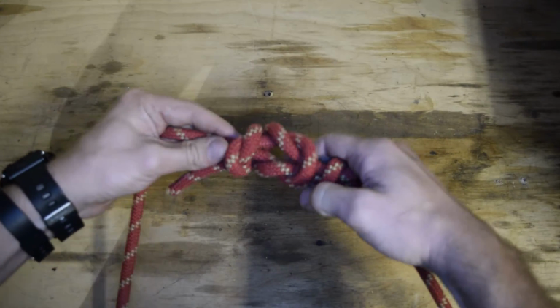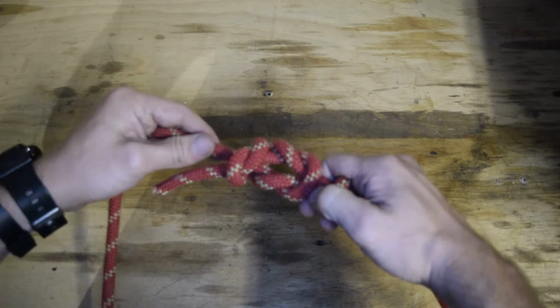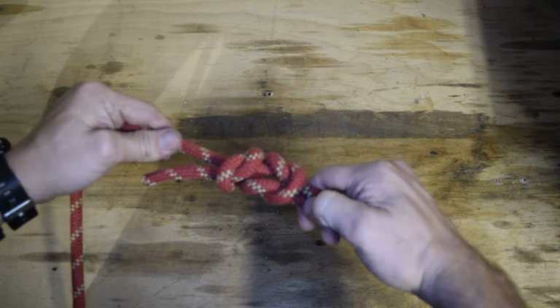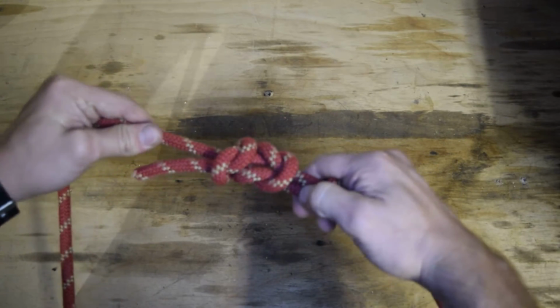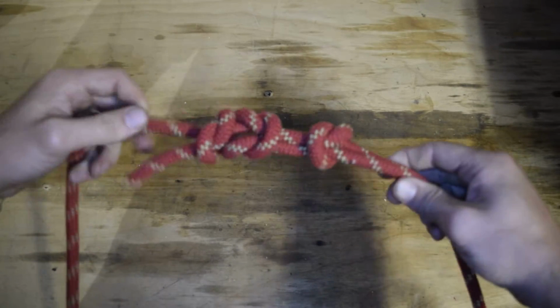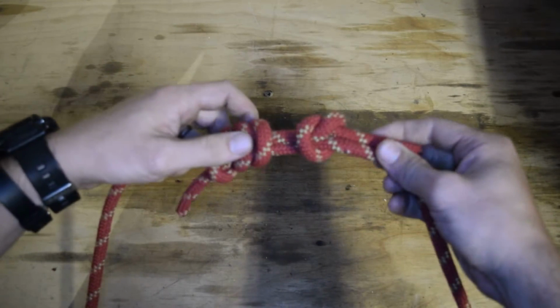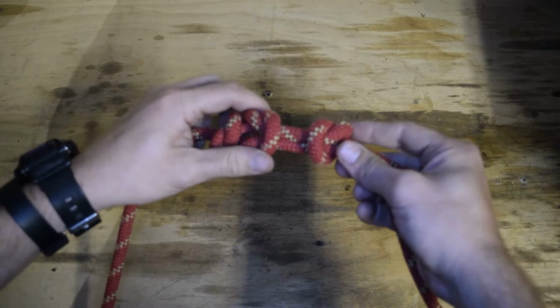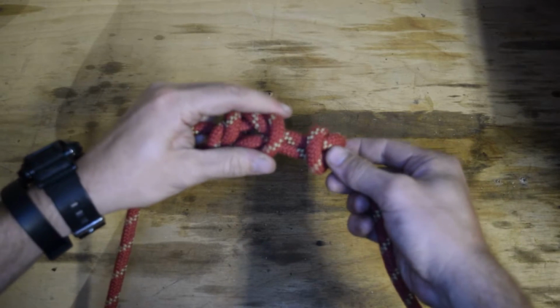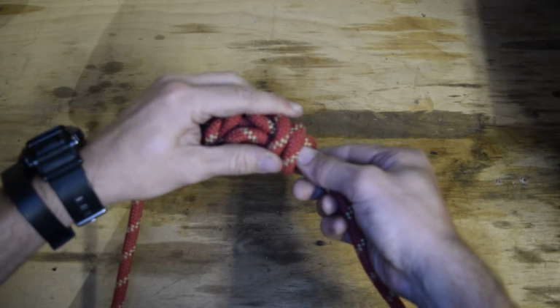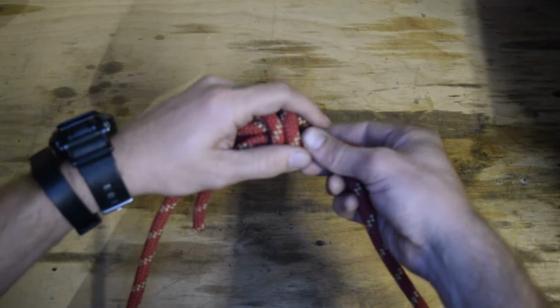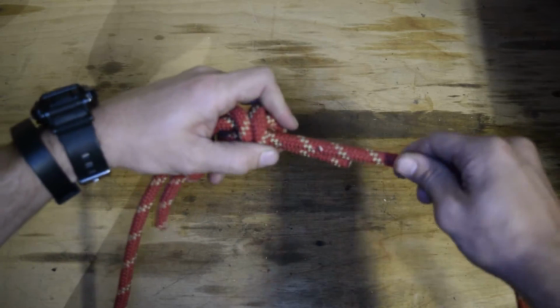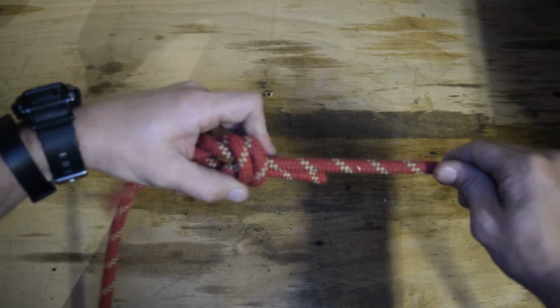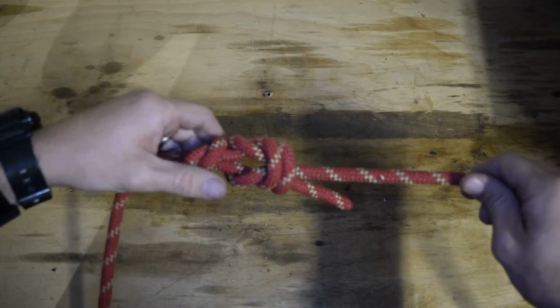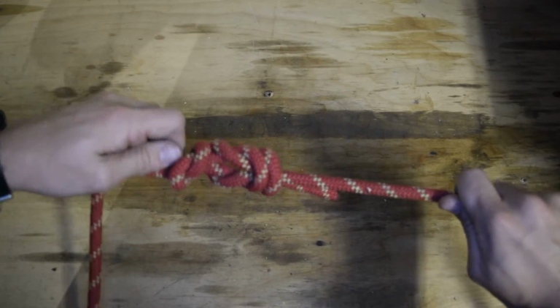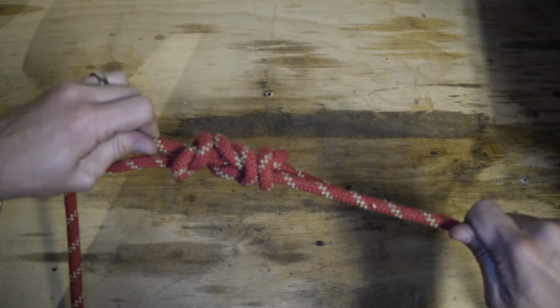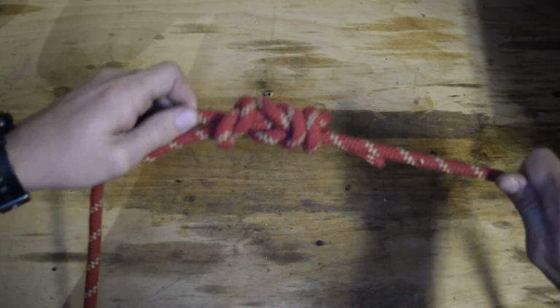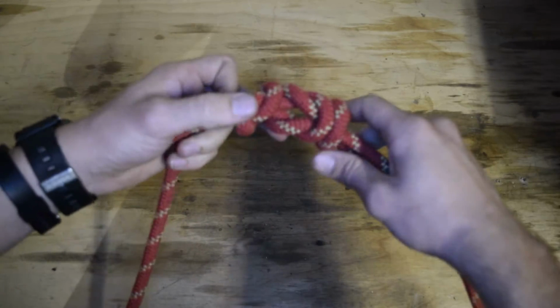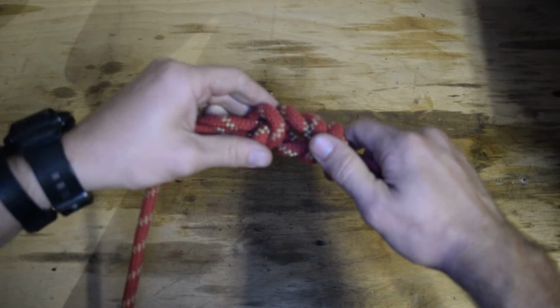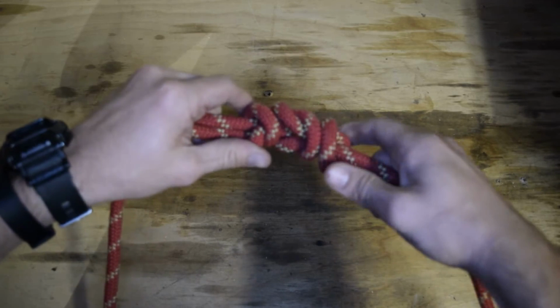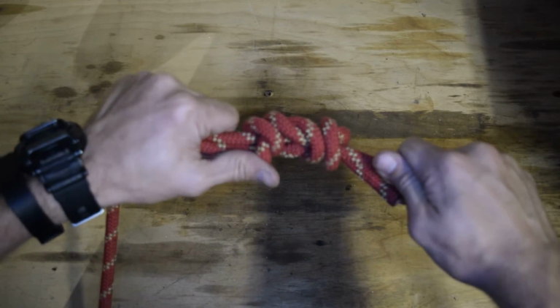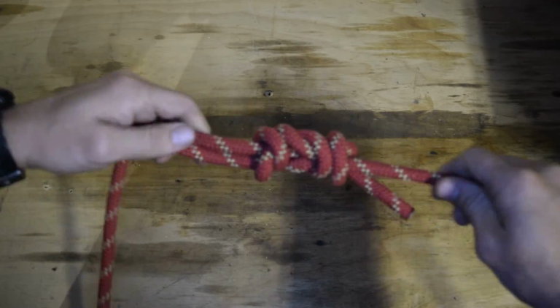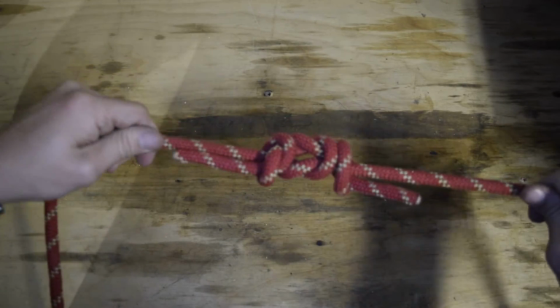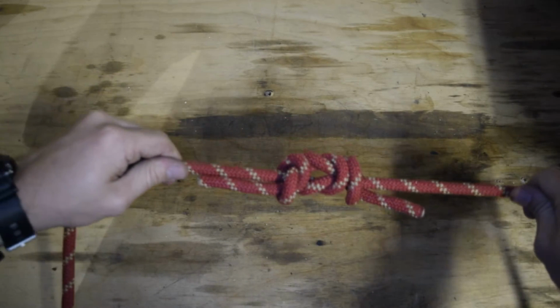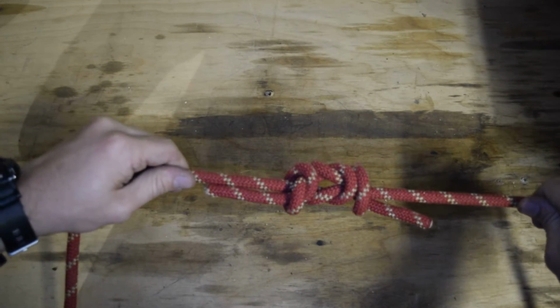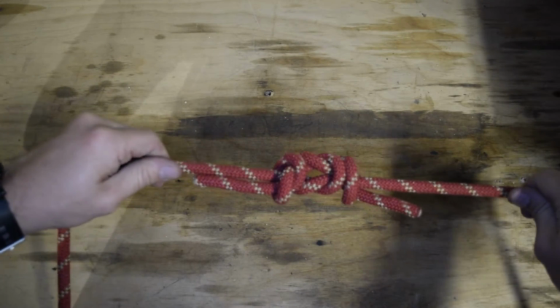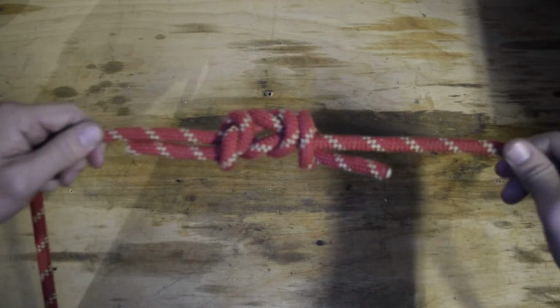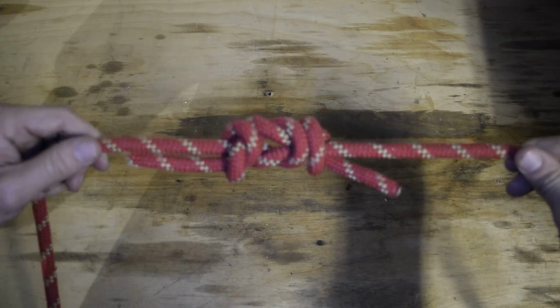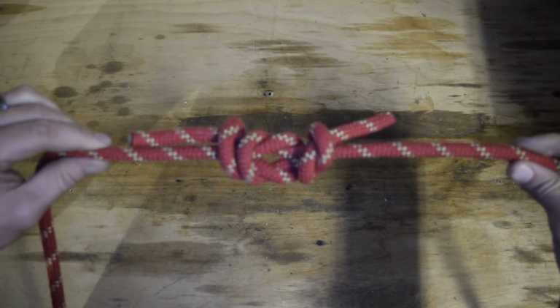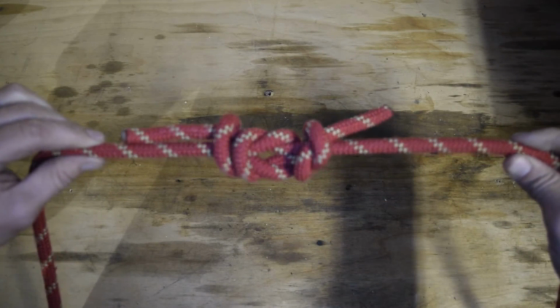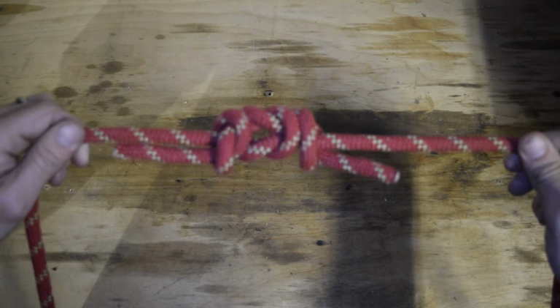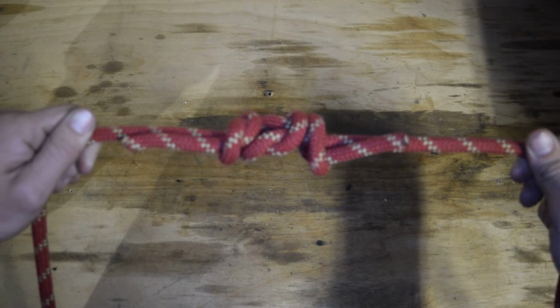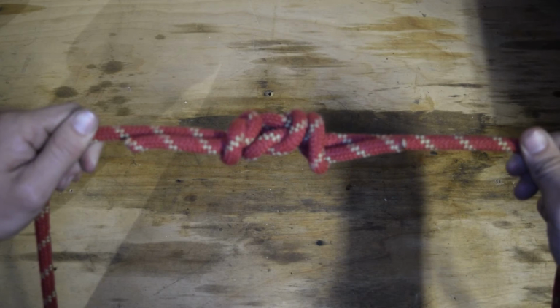Now we're just going to dress the knot. Push those together, pull the excess, push together, pull the running end — working end — whatever. And here we have a square knot with two safeties. That's what it looks like.